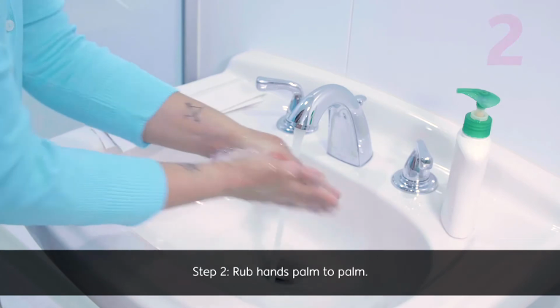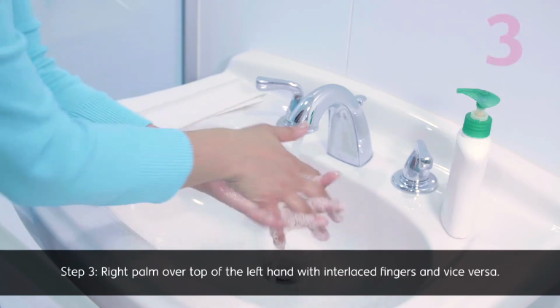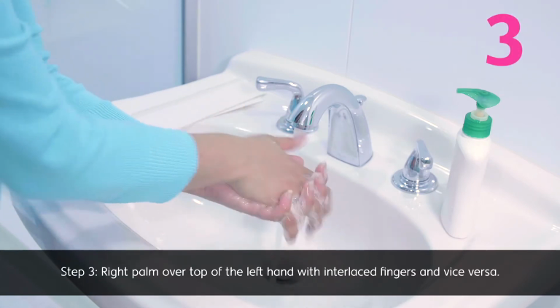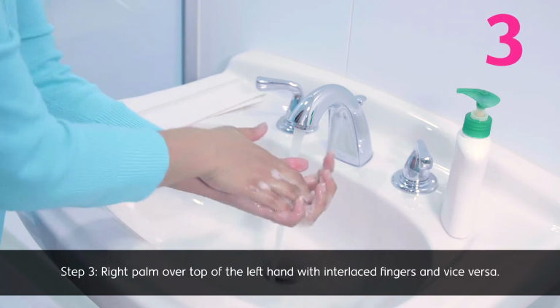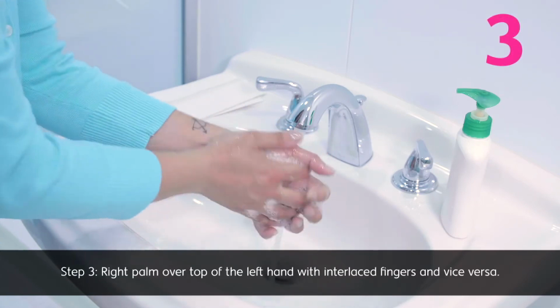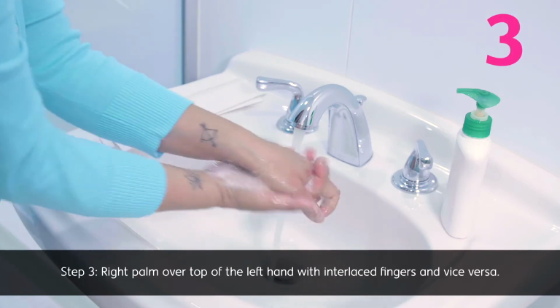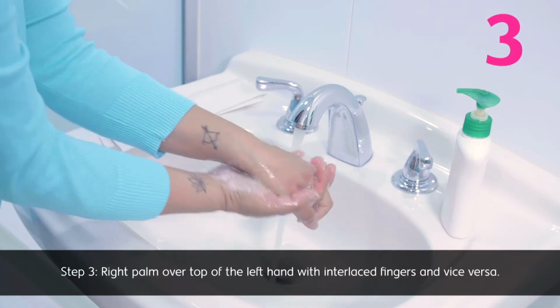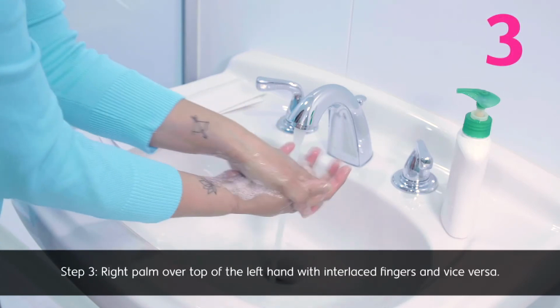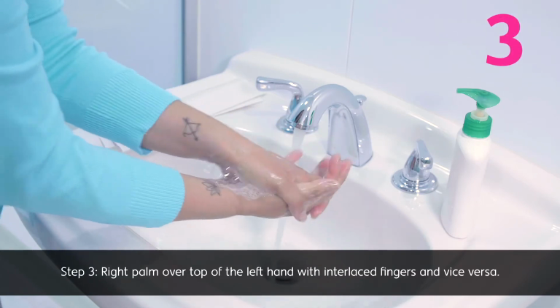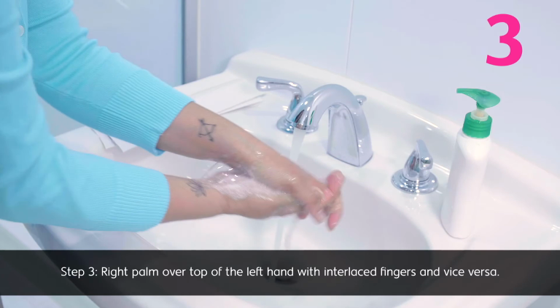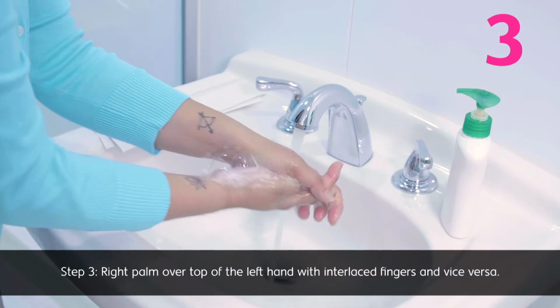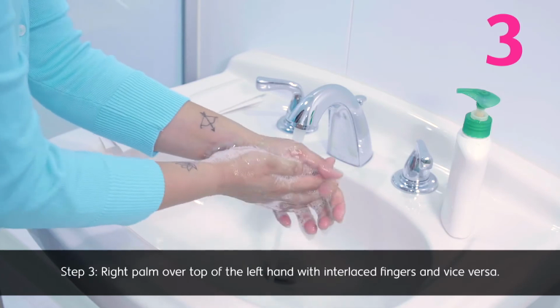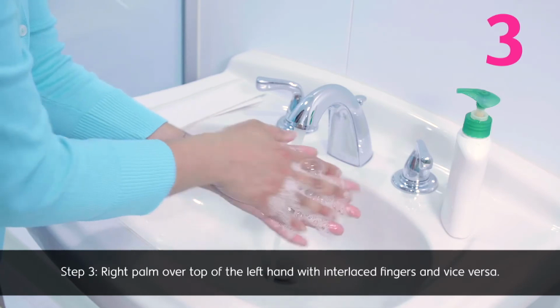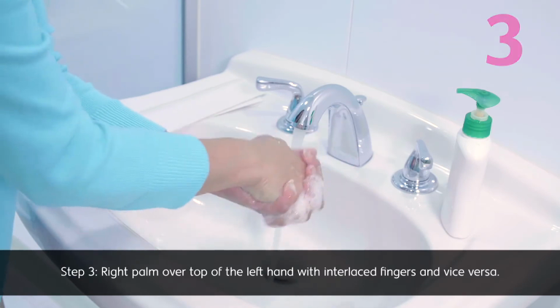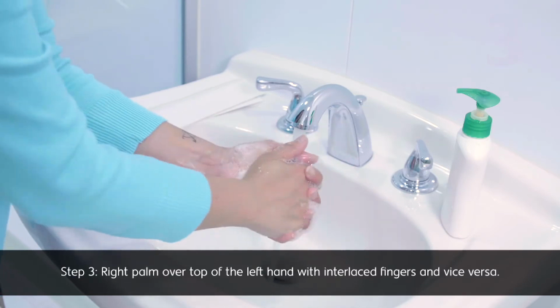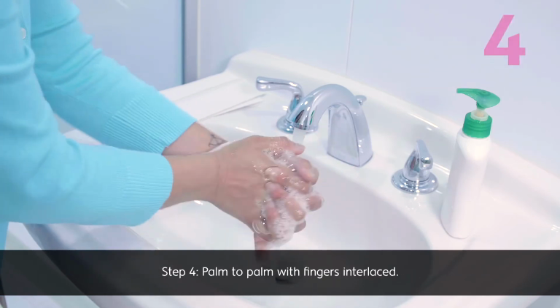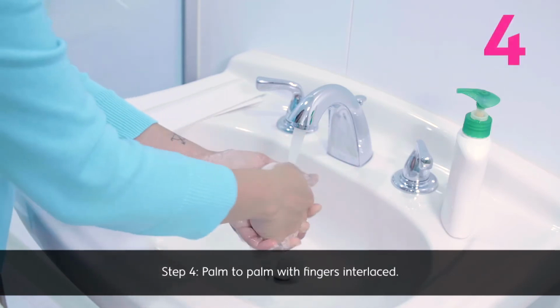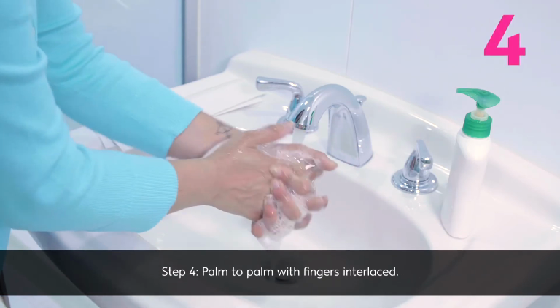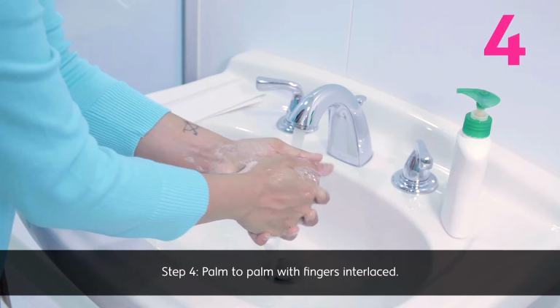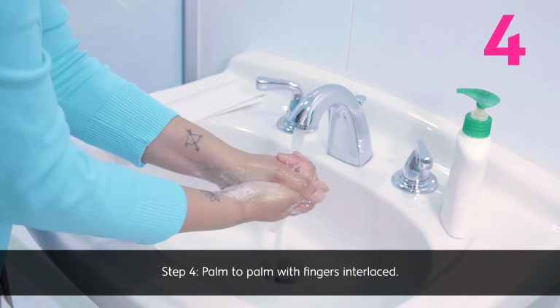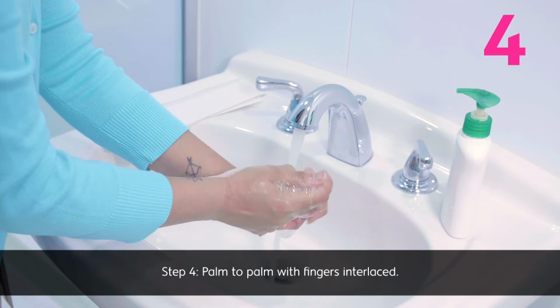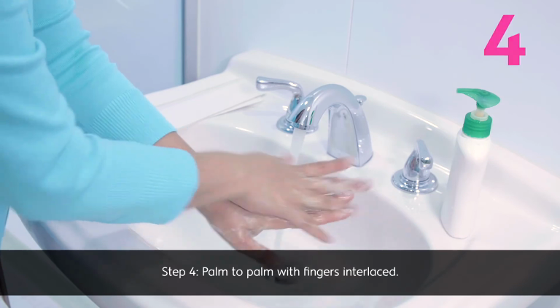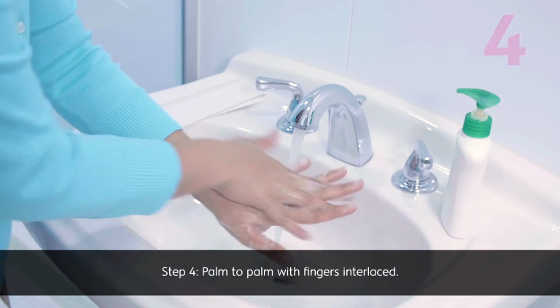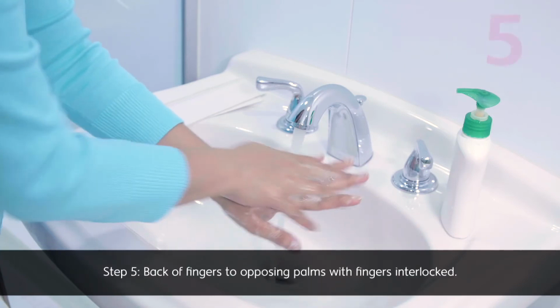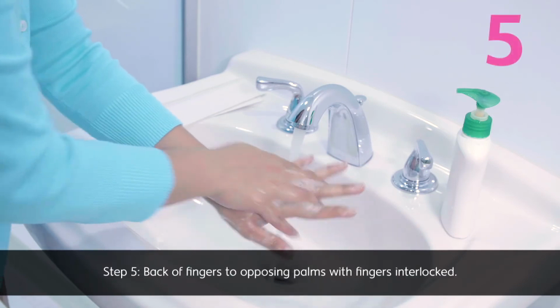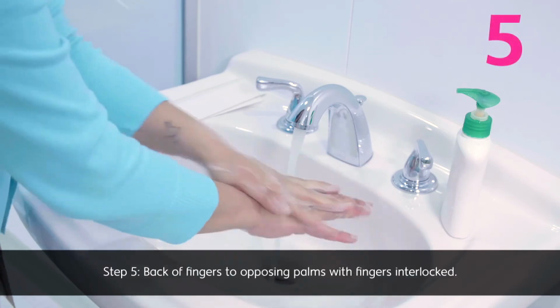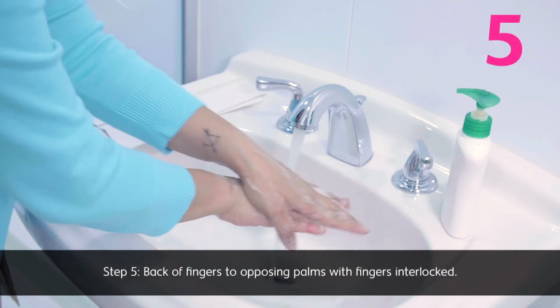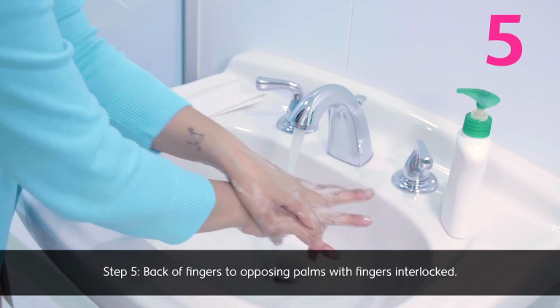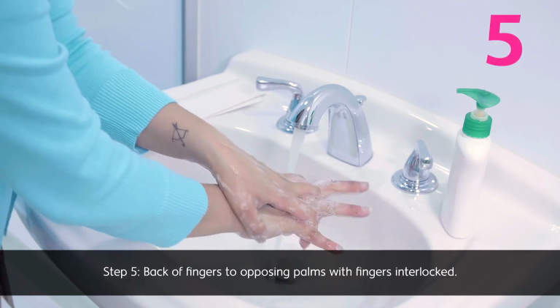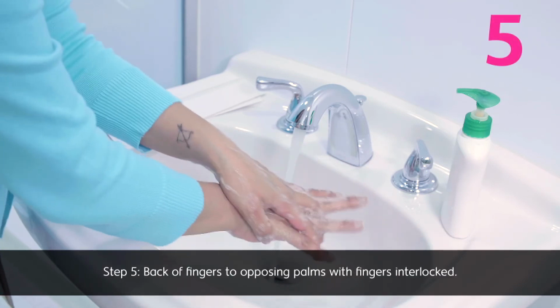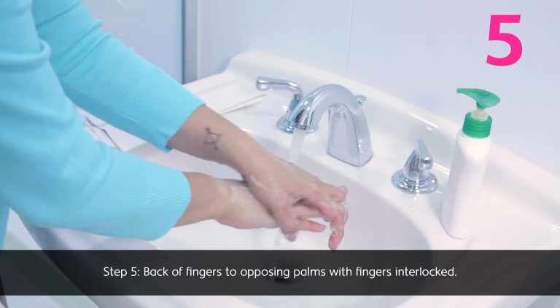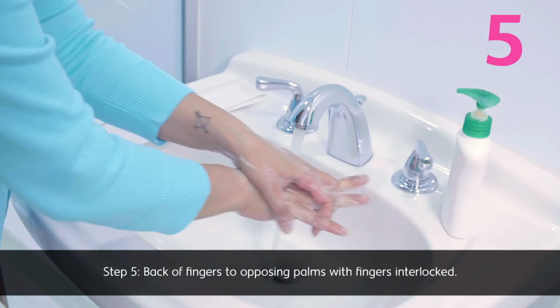Step three: right palm over top of the left hand with interlaced fingers, and vice versa. Step four: palm to palm with fingers interlaced. Step five: back of fingers to opposing palms with fingers interlocked.